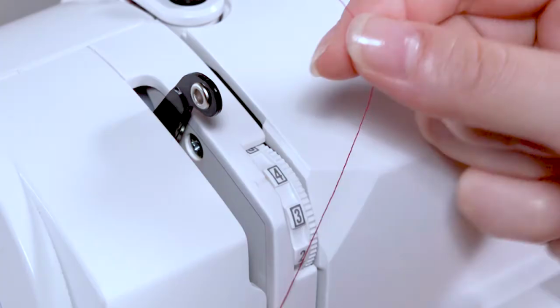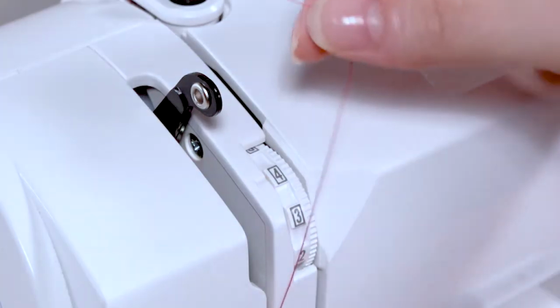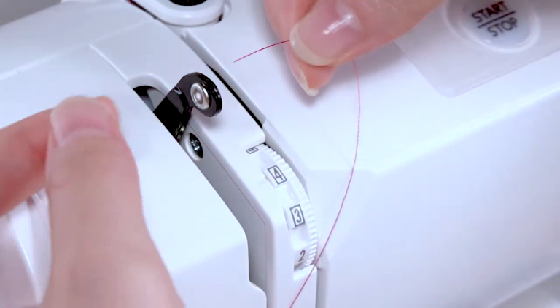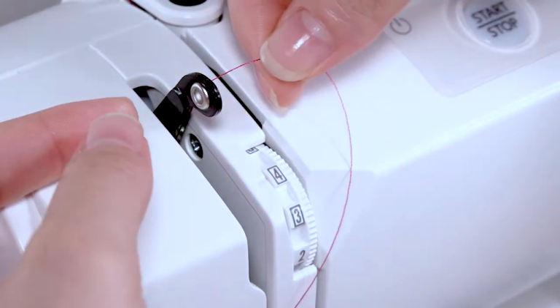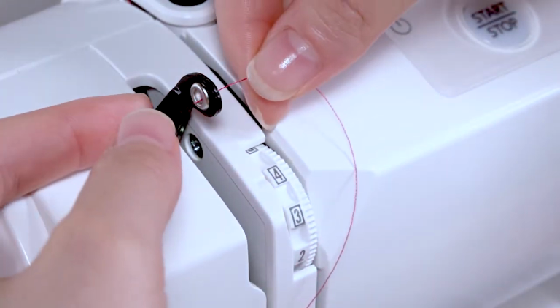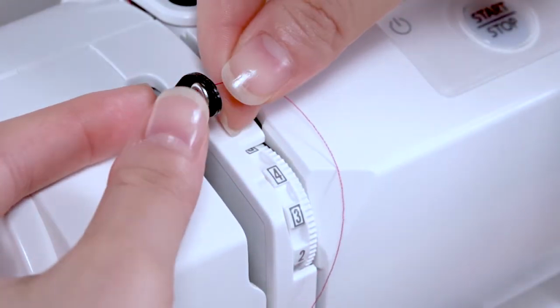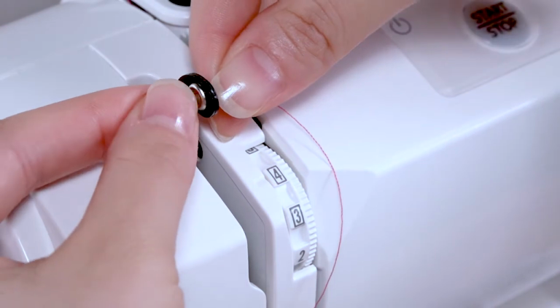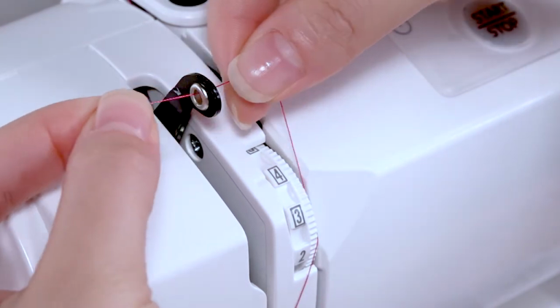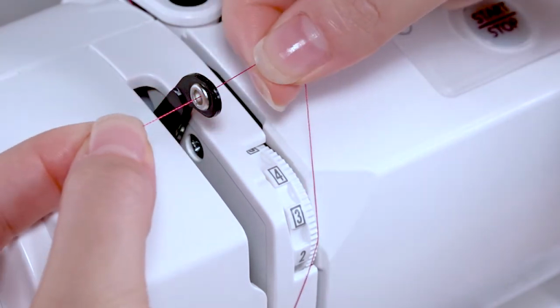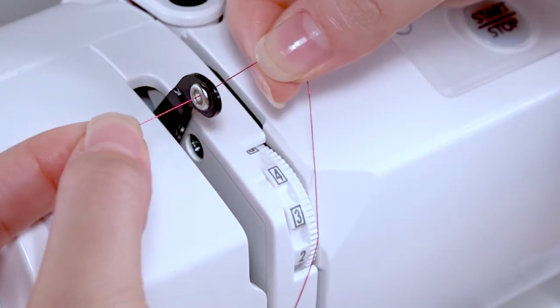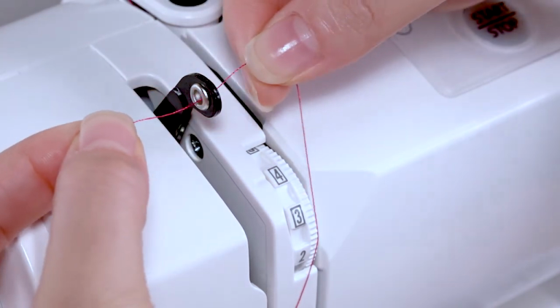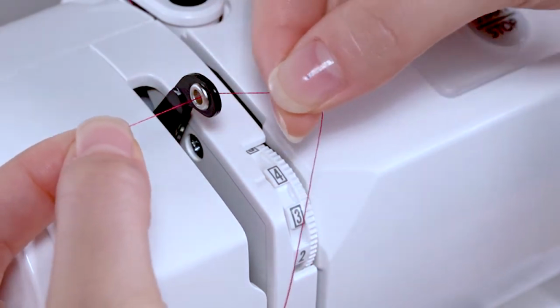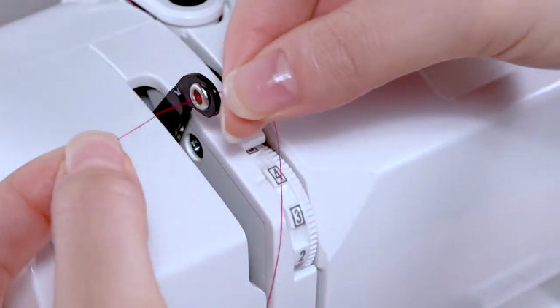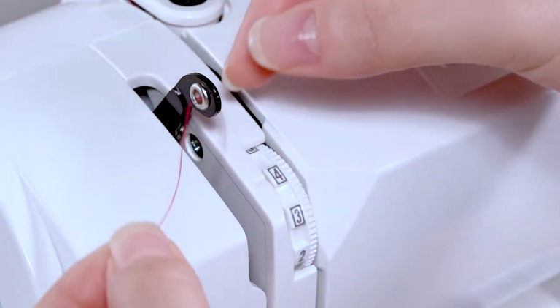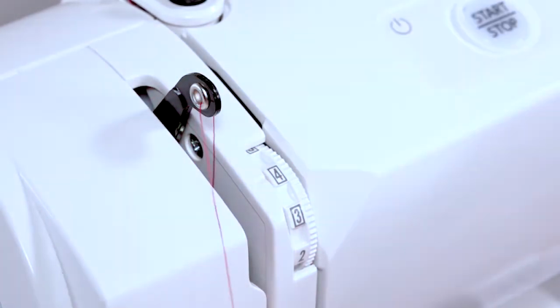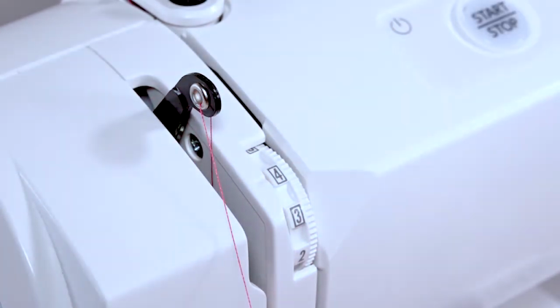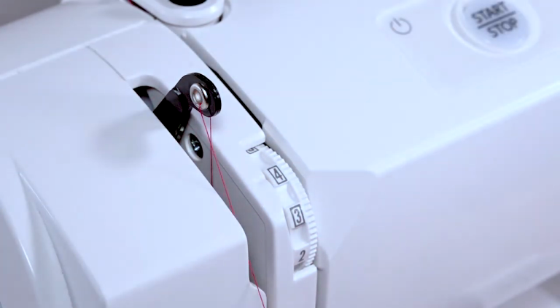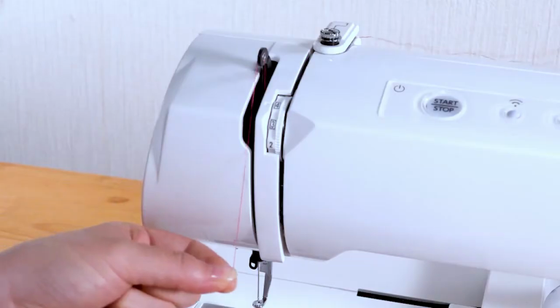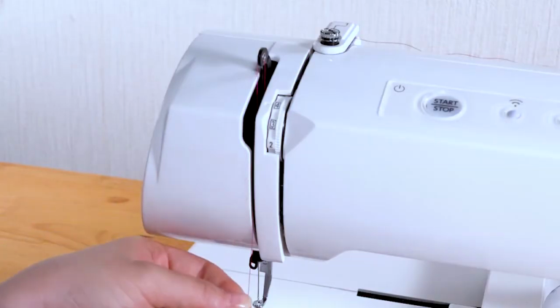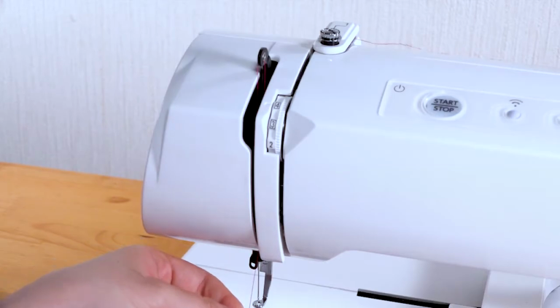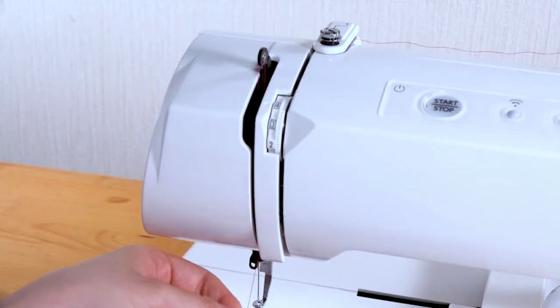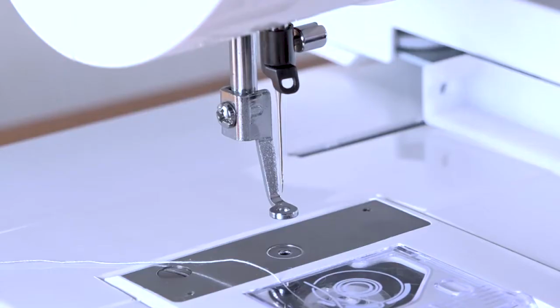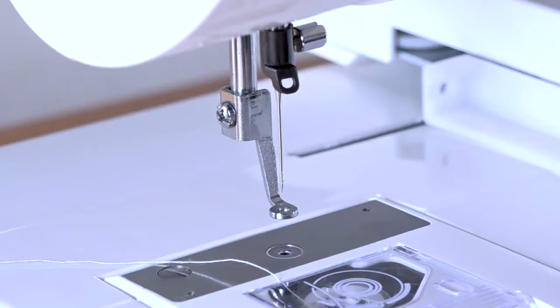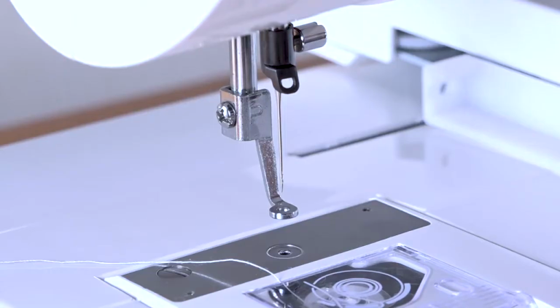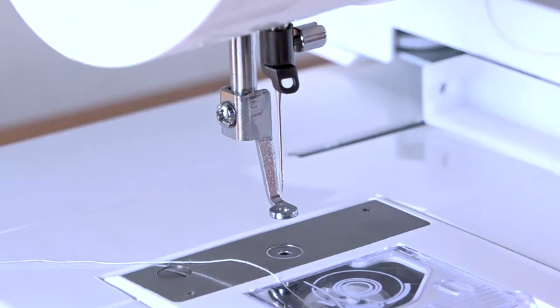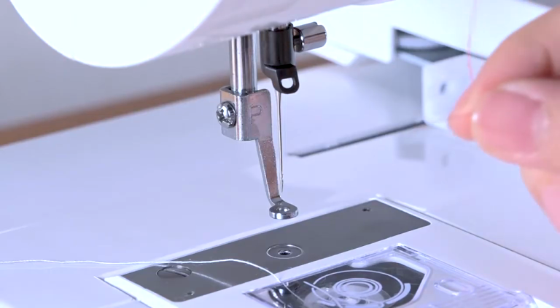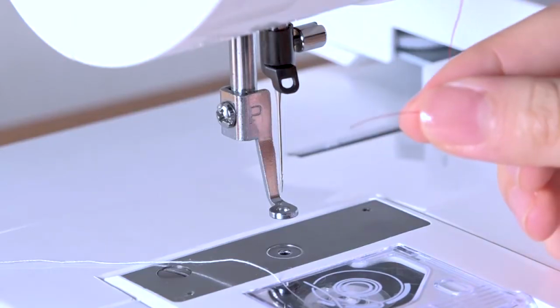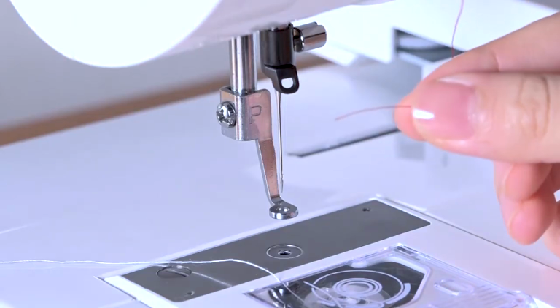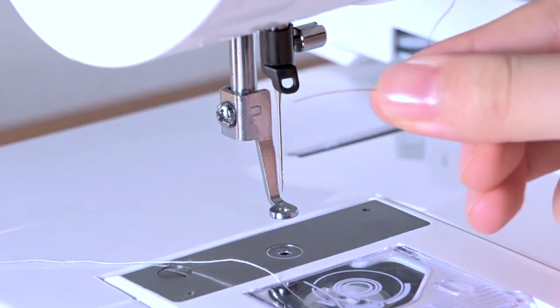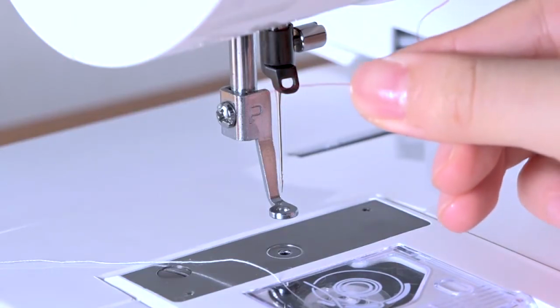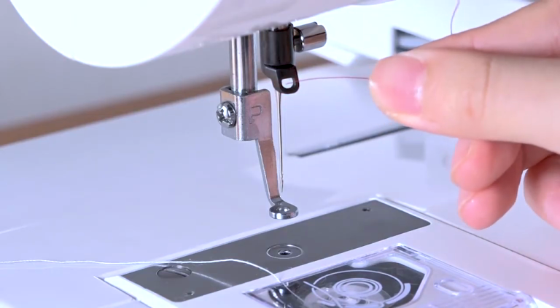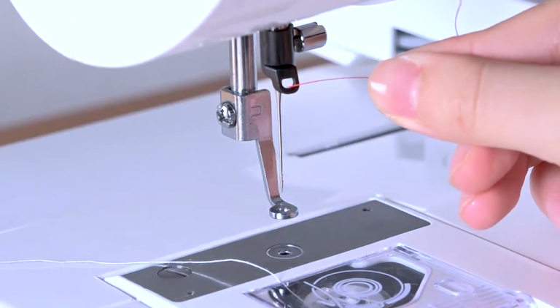Pass the thread through the eye of the take-up lever from right to left. Draw the thread down along the left channel. Pass the thread through the eye of the needle bar thread guide.